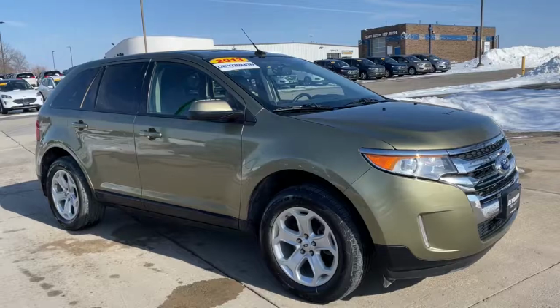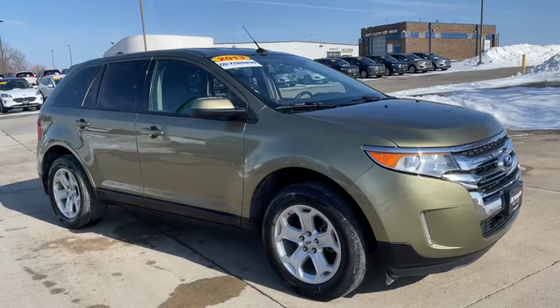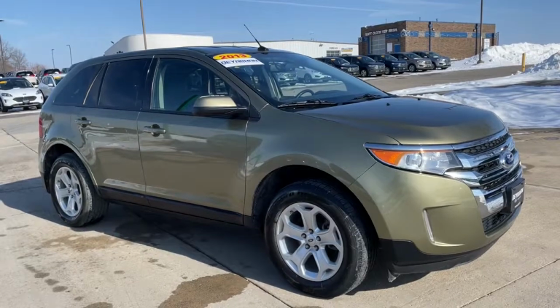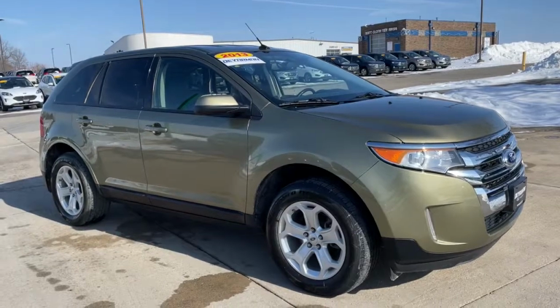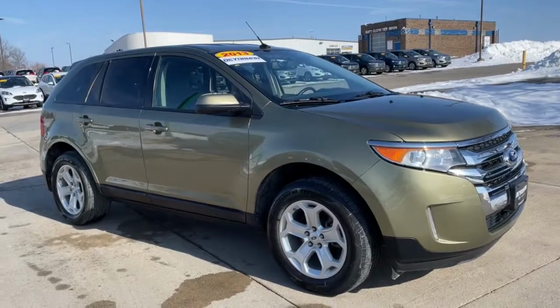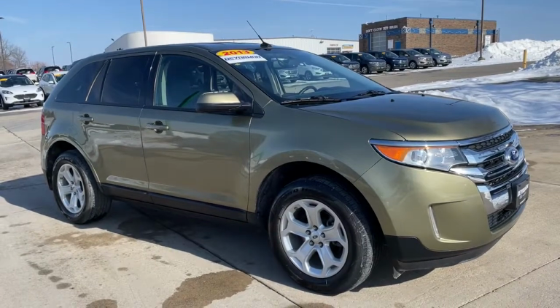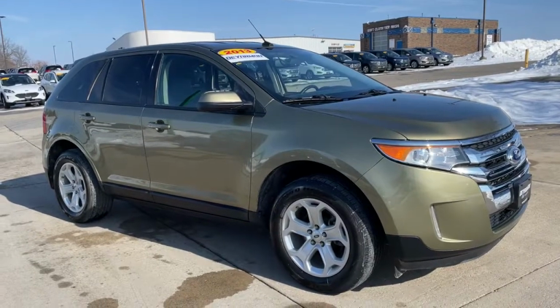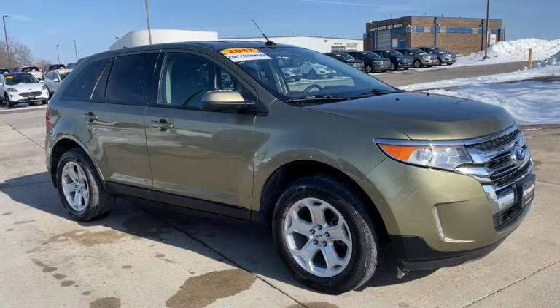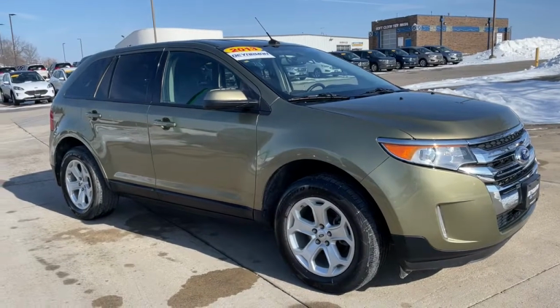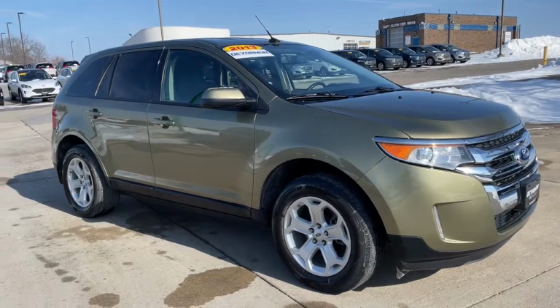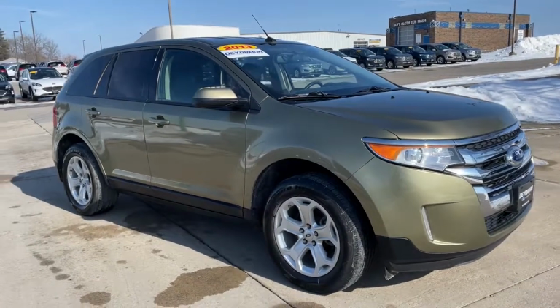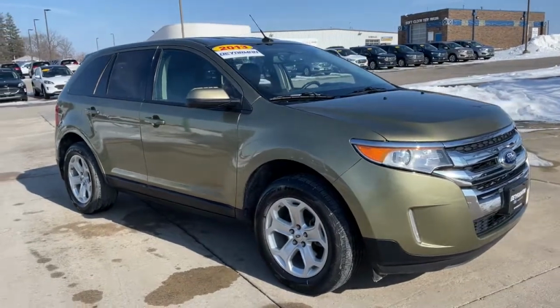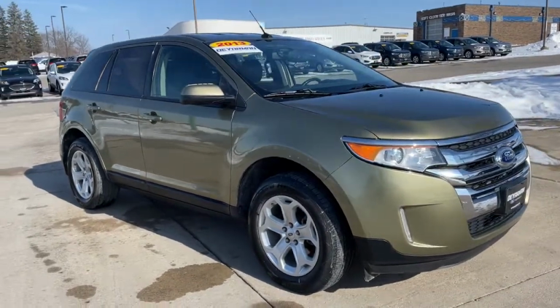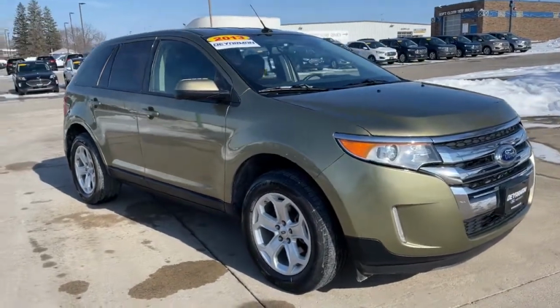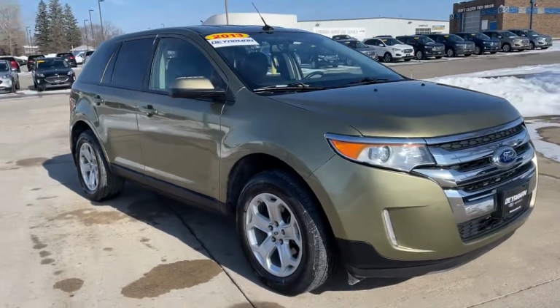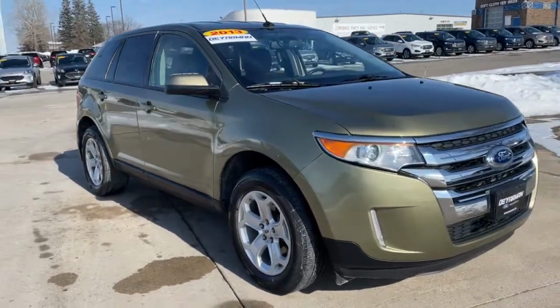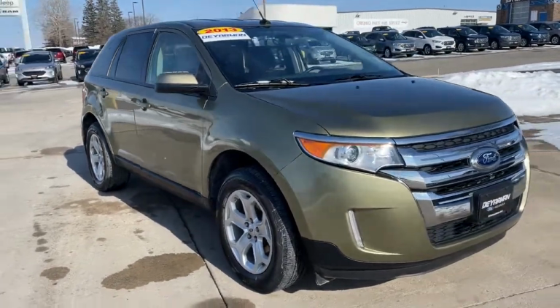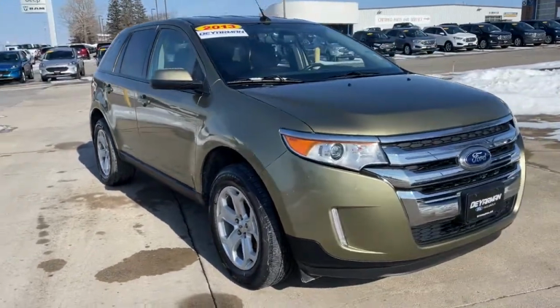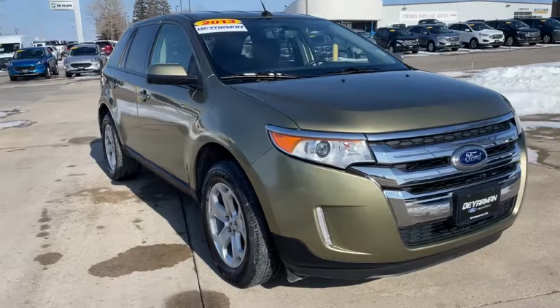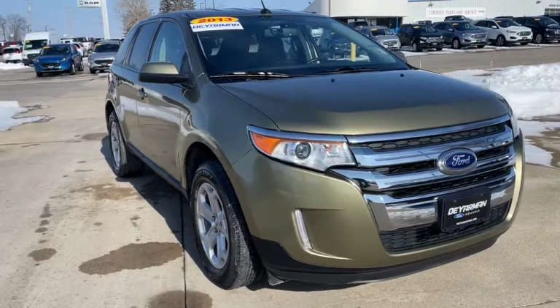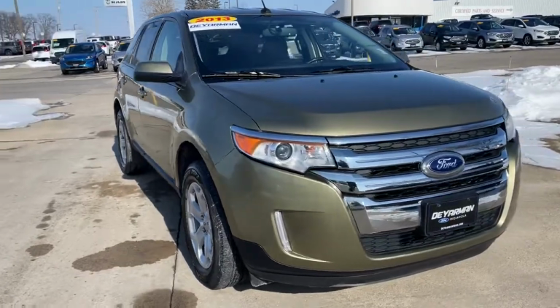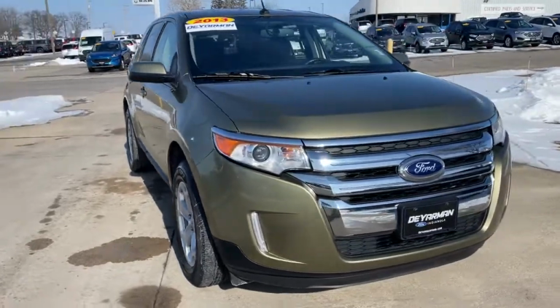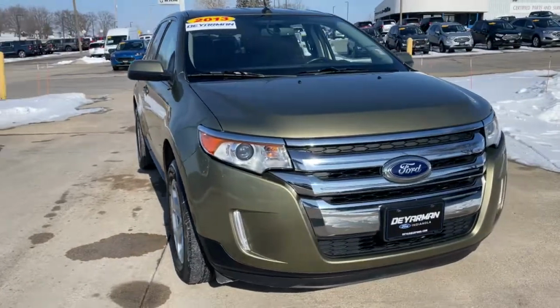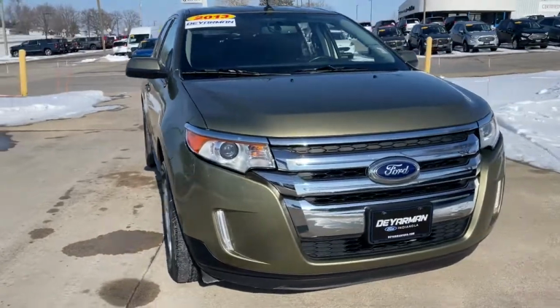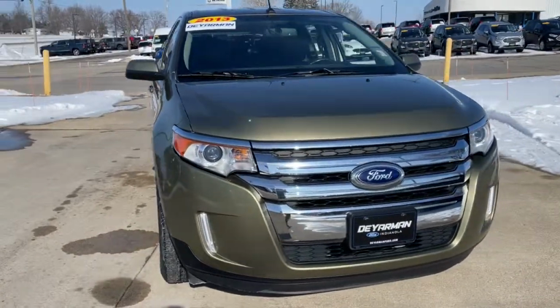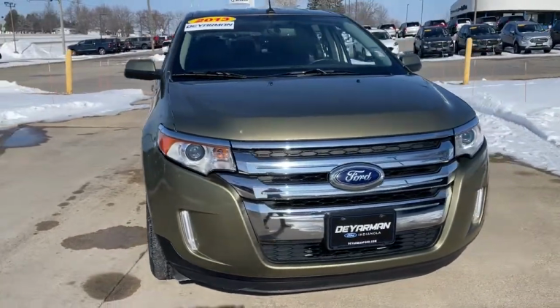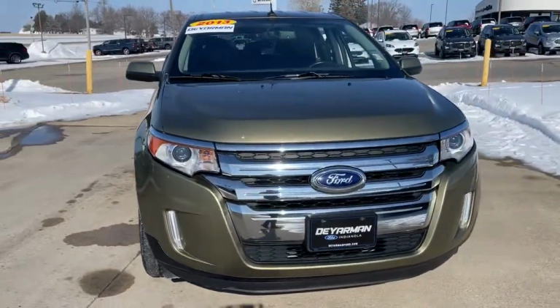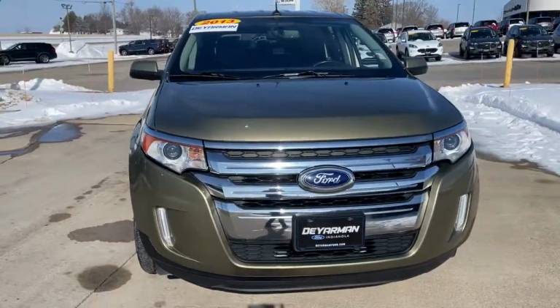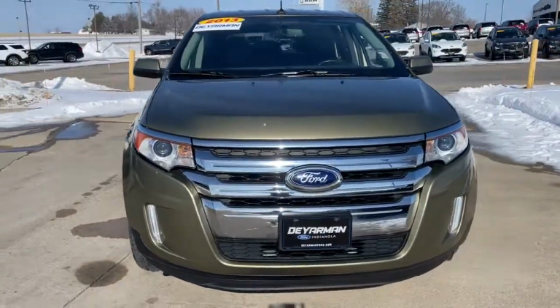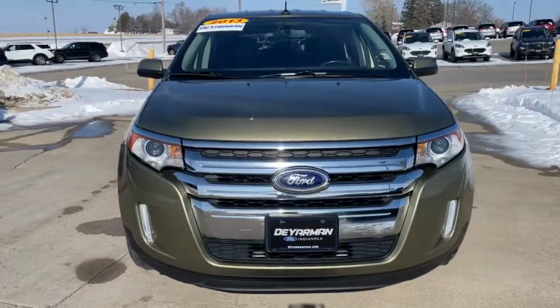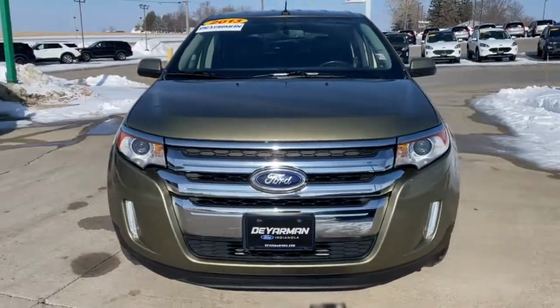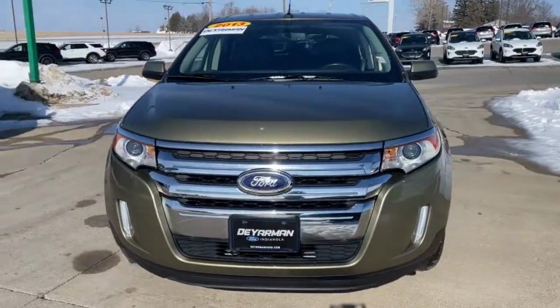Get a feel for the 2013 Ford Edge. This vehicle still has fewer than 80,000 miles on the clock, so it won't last long.